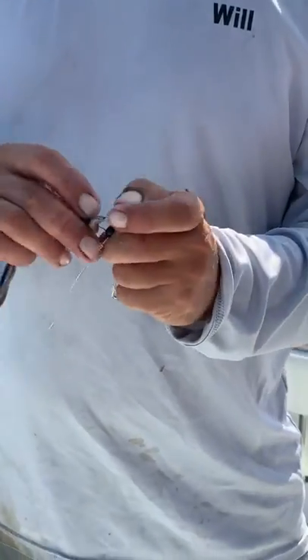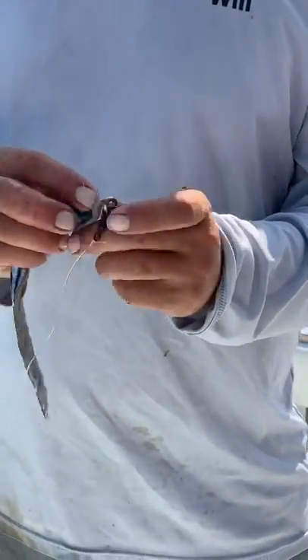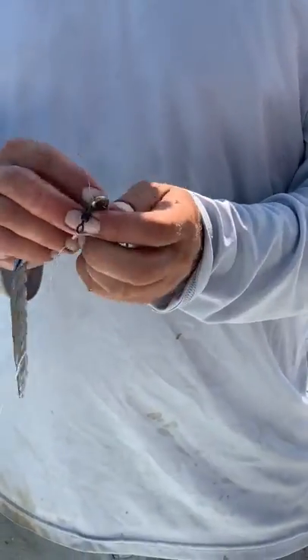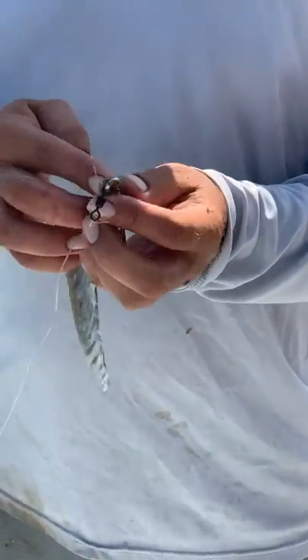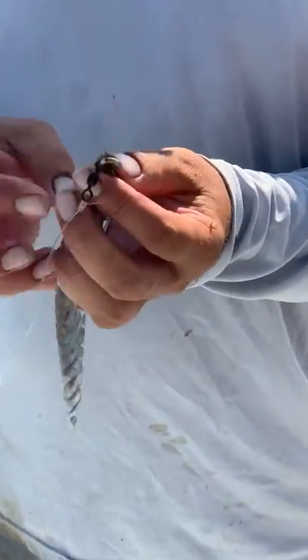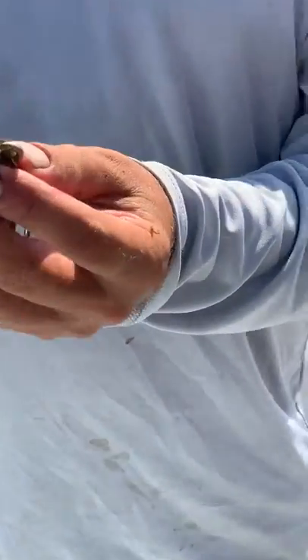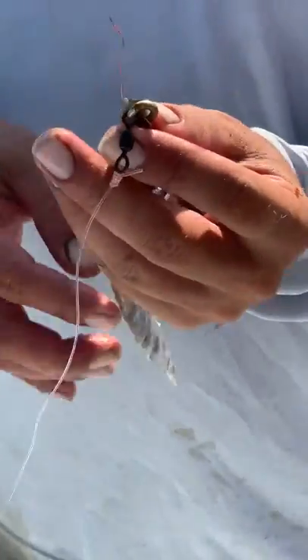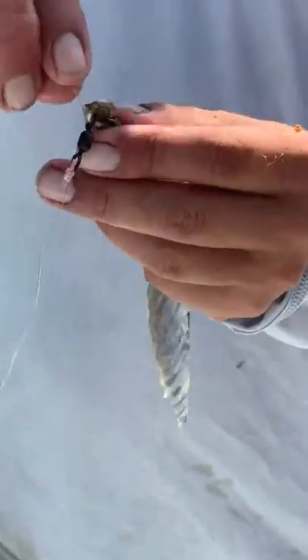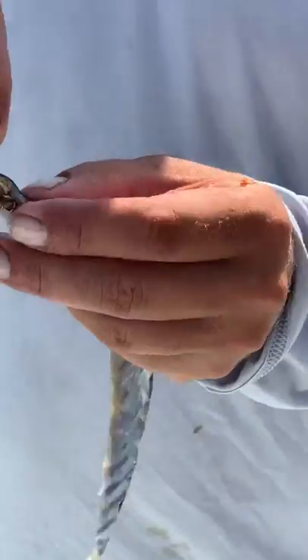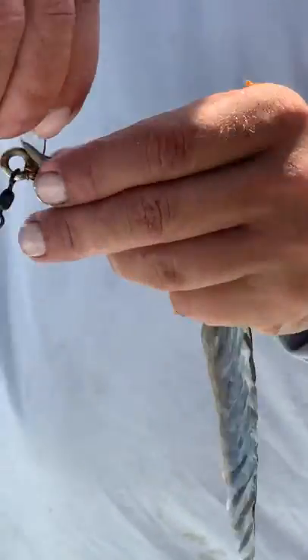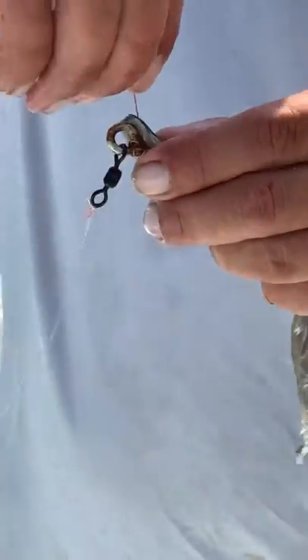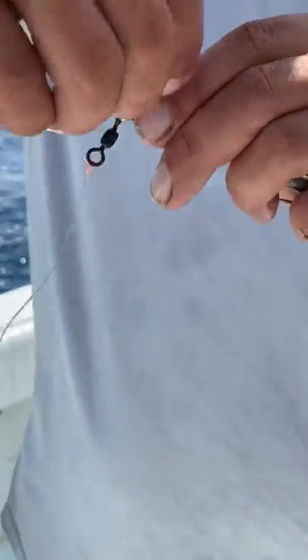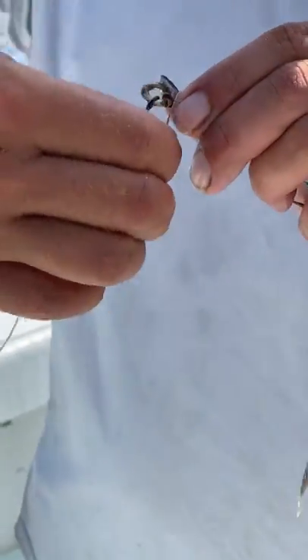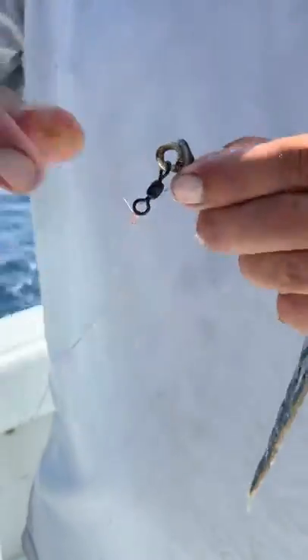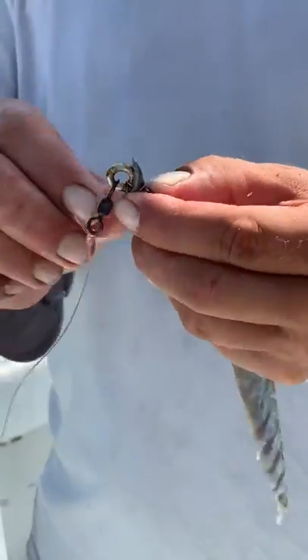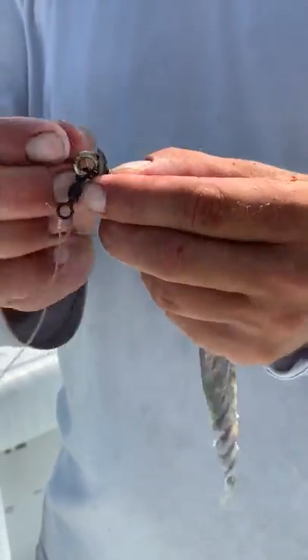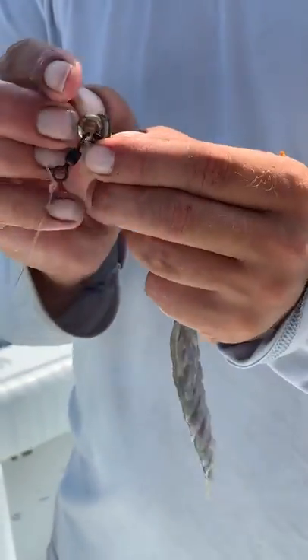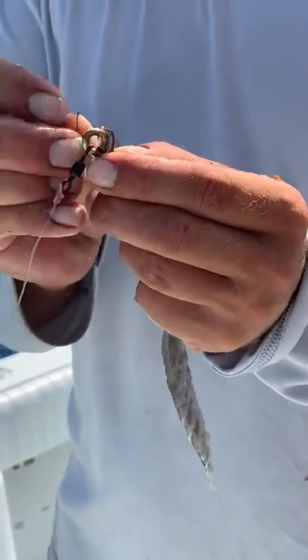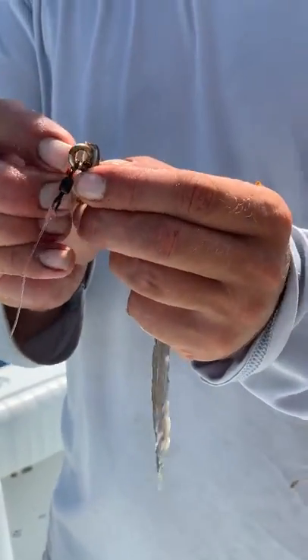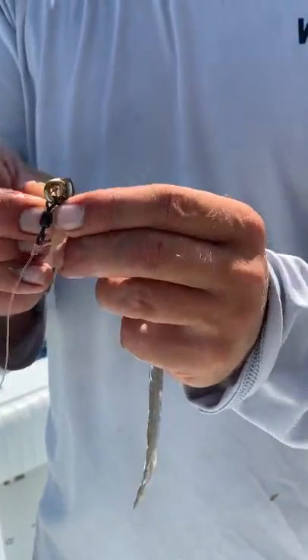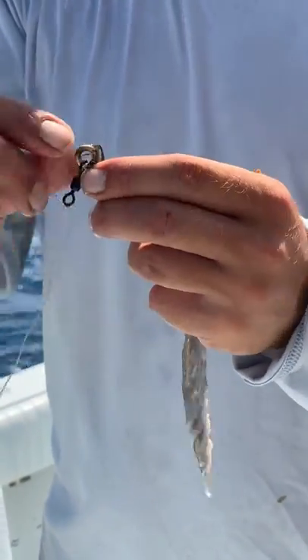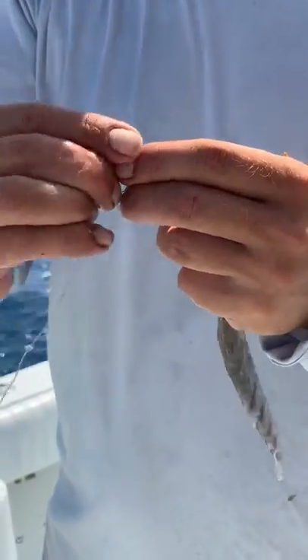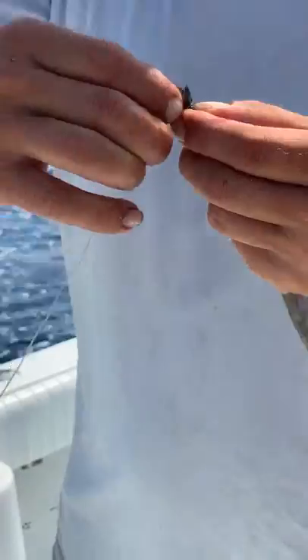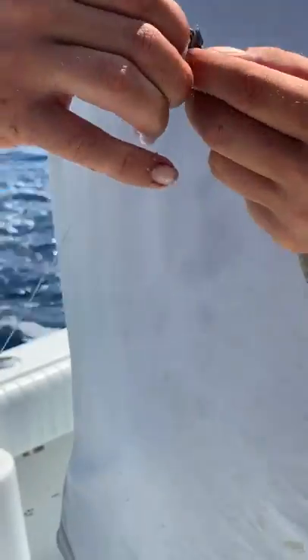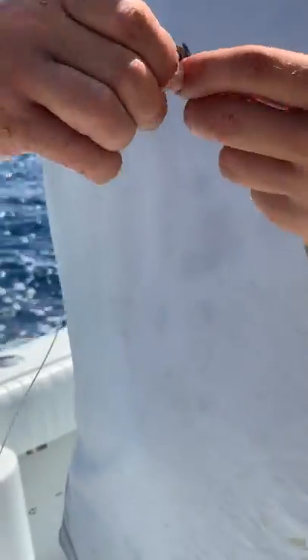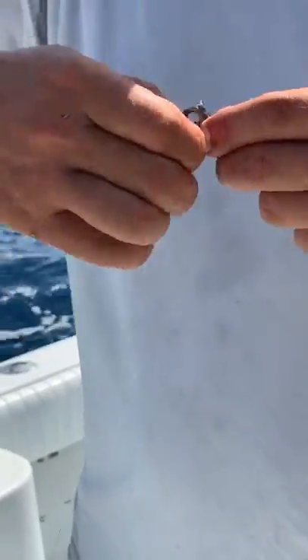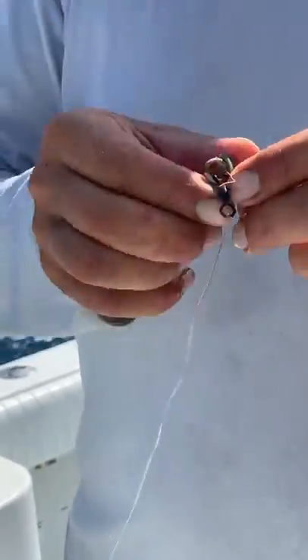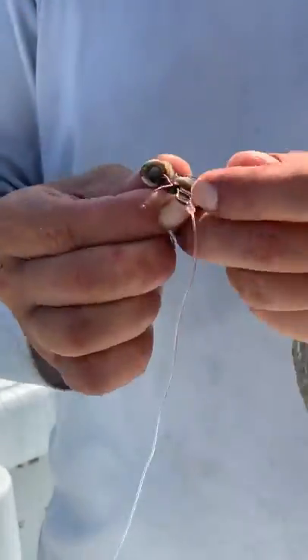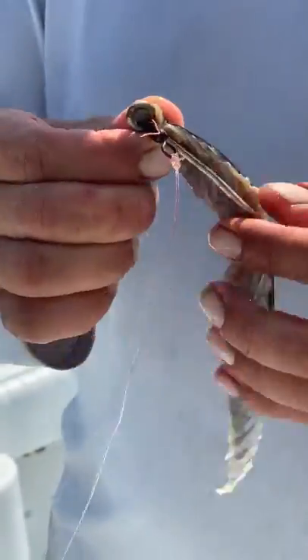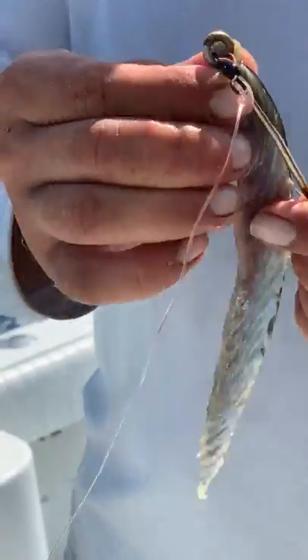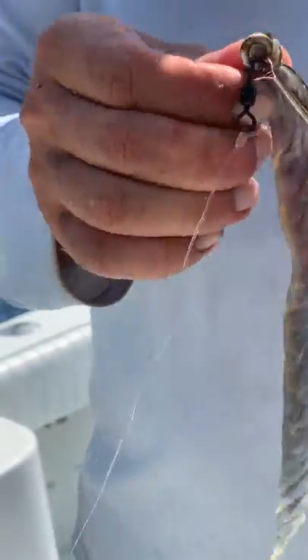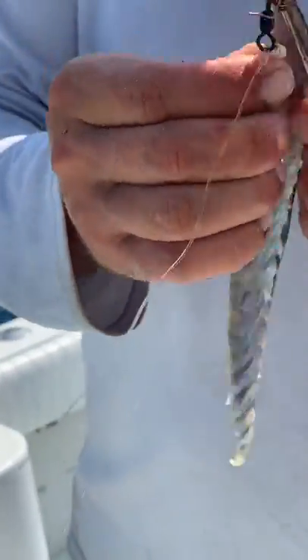Alright, so you're going to set it through right there. You're going to want to wrap this and put it back through the eye. You kind of want to make sure it stays set so it's going to be in line with the hook.